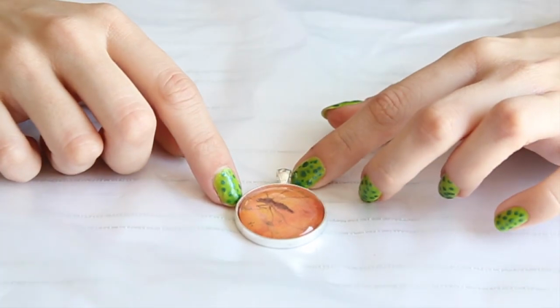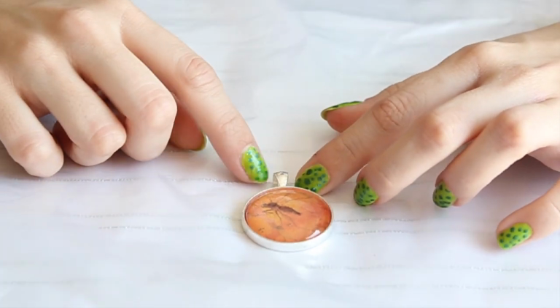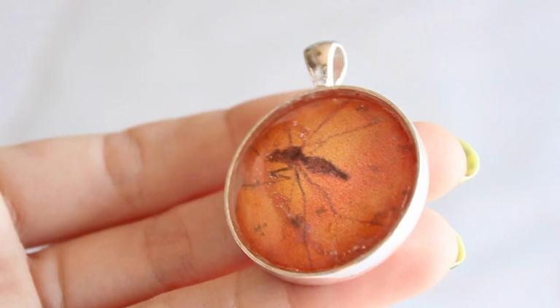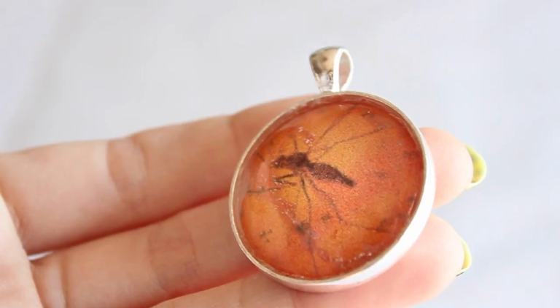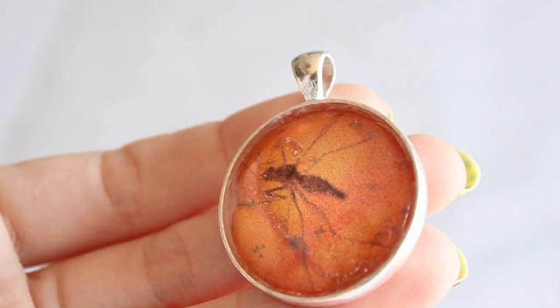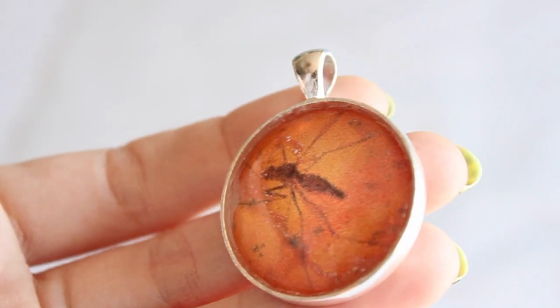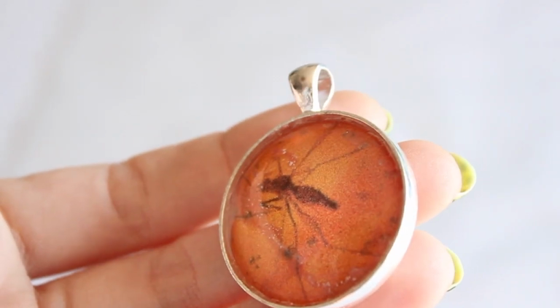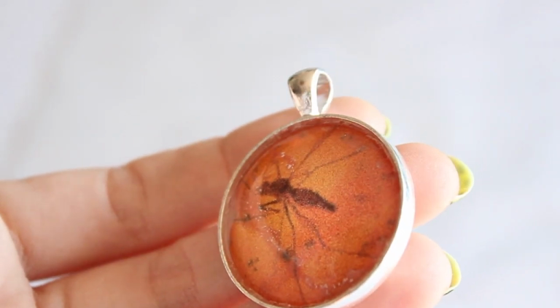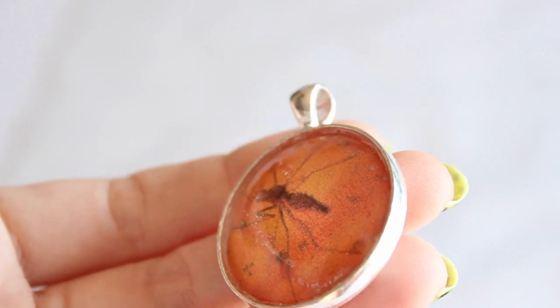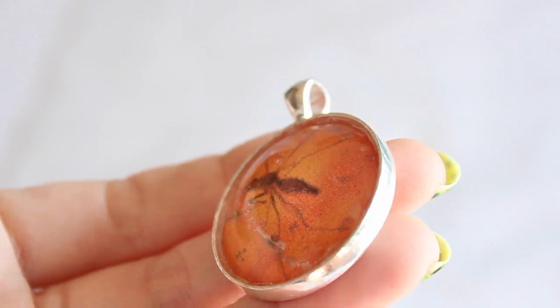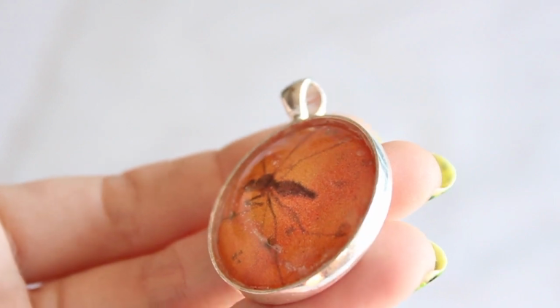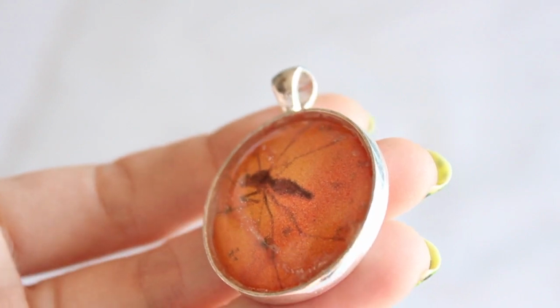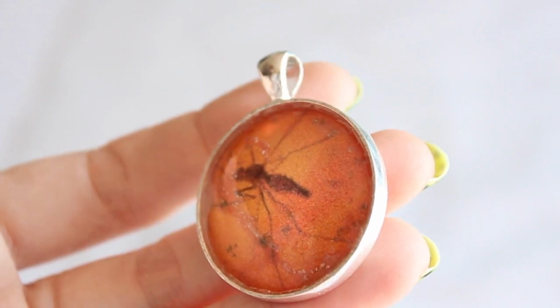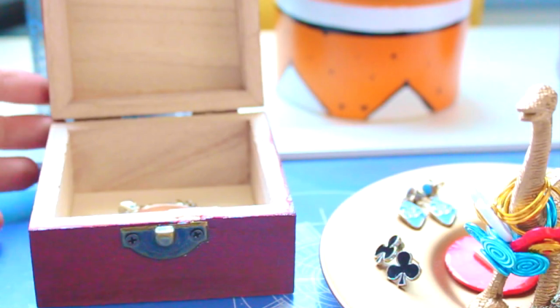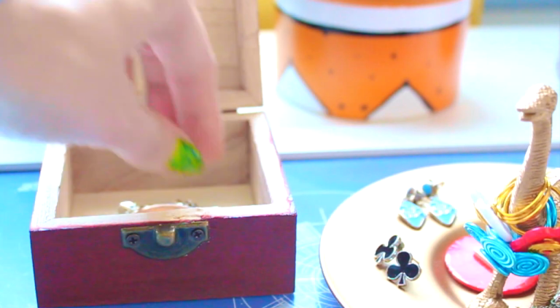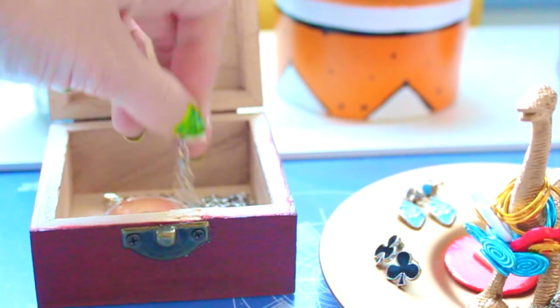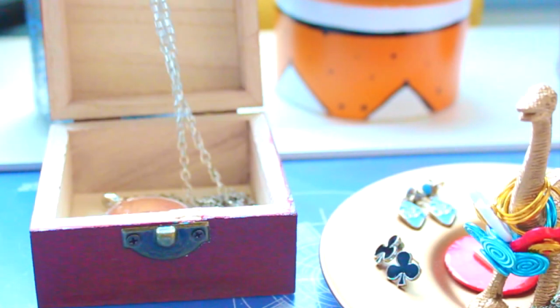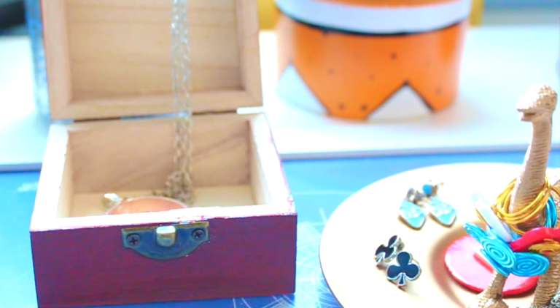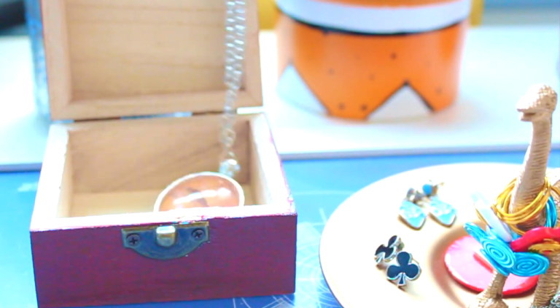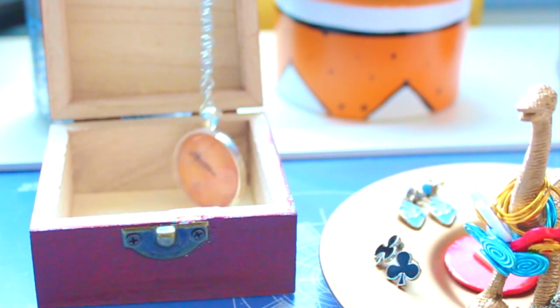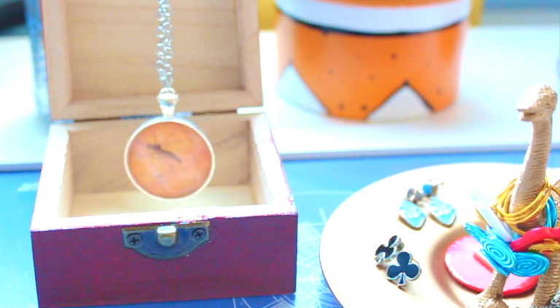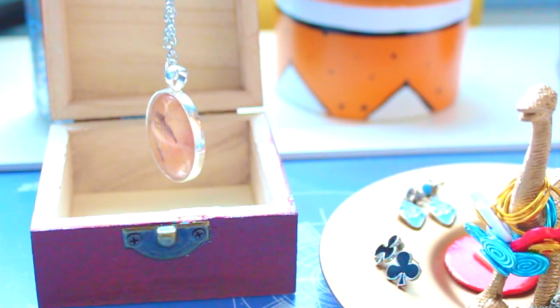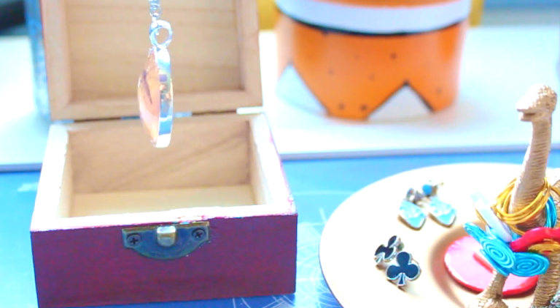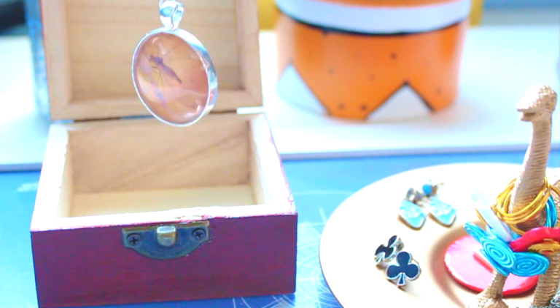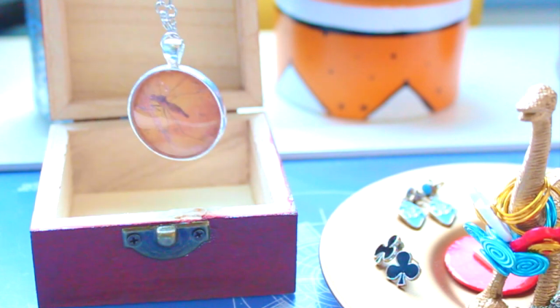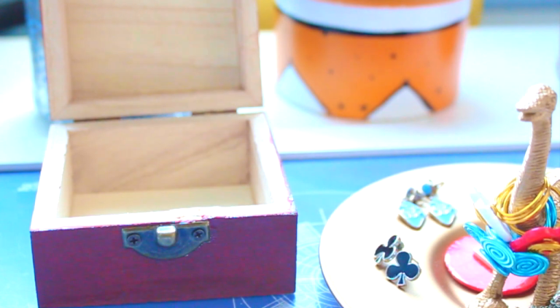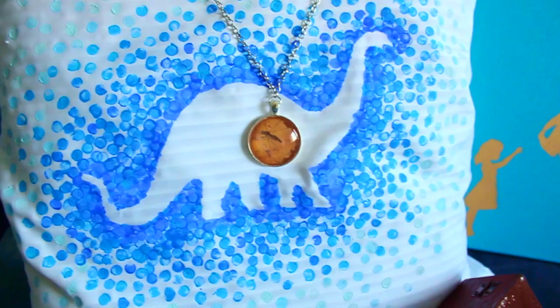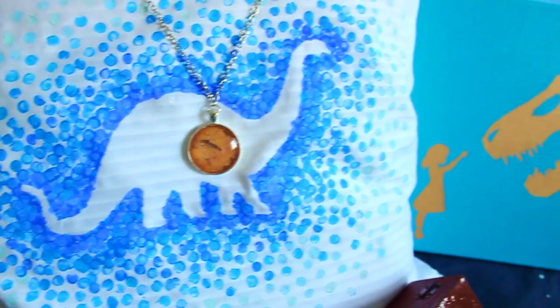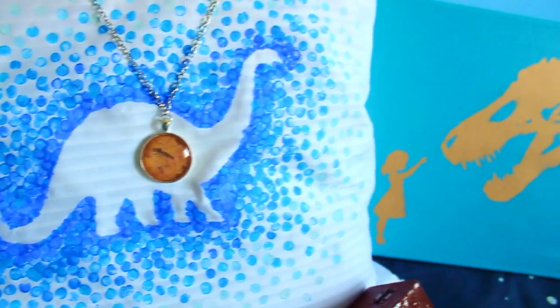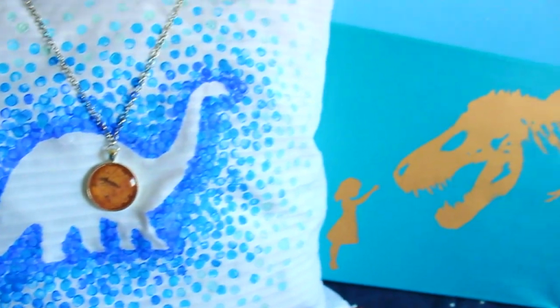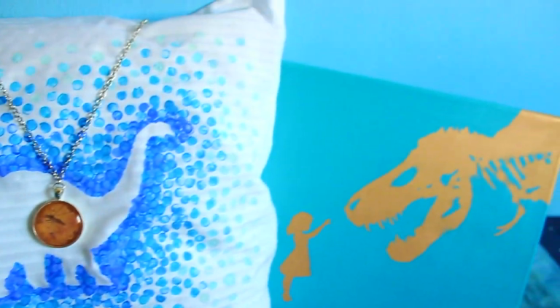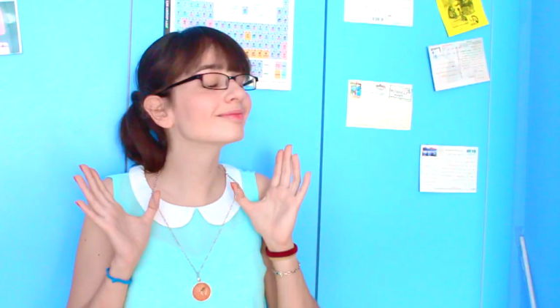It was super easy to do and trust me, it looks amazing! I hope that with all this super cute decoration, you can make your life a little bit more prehistoric.